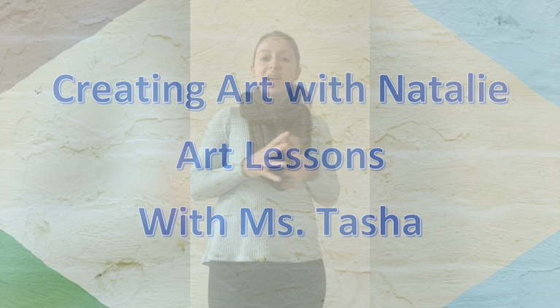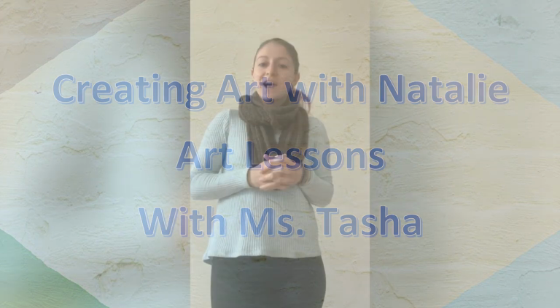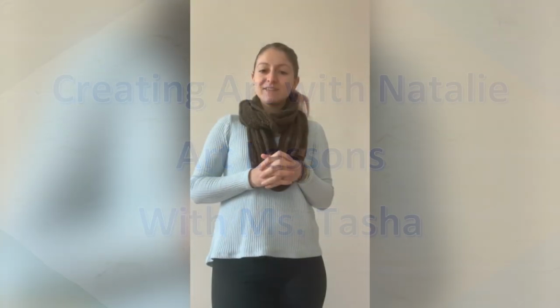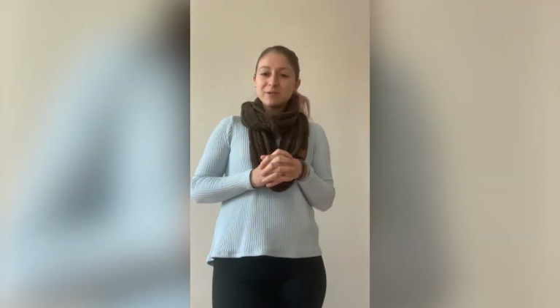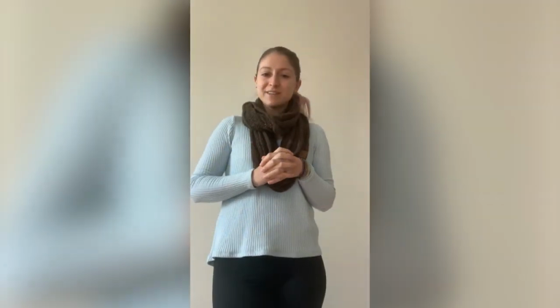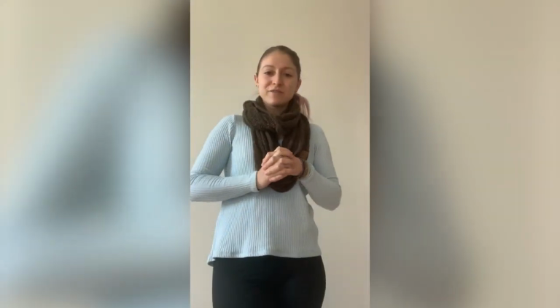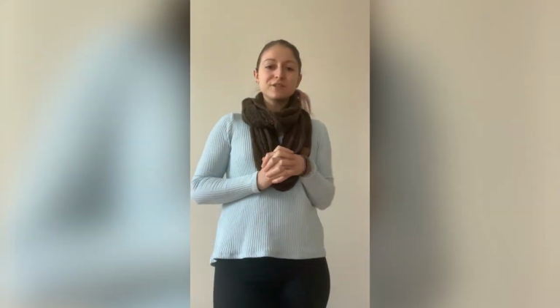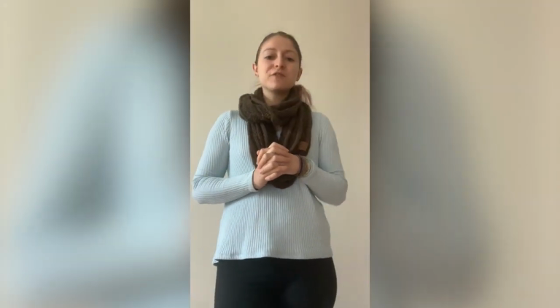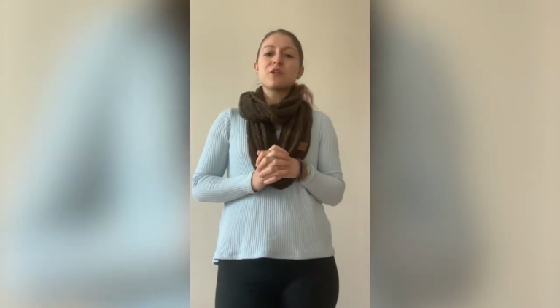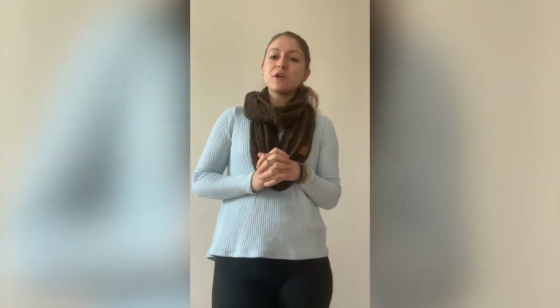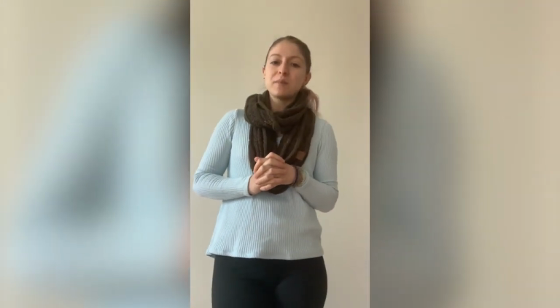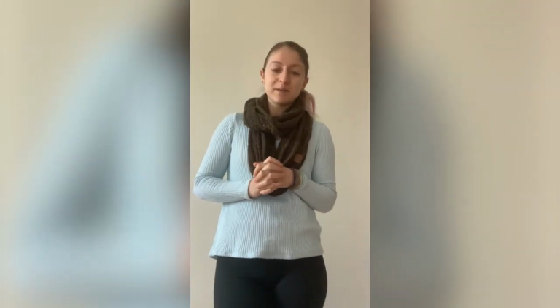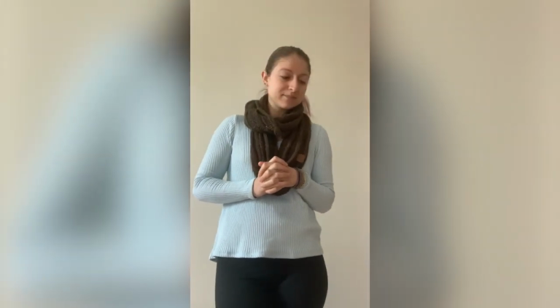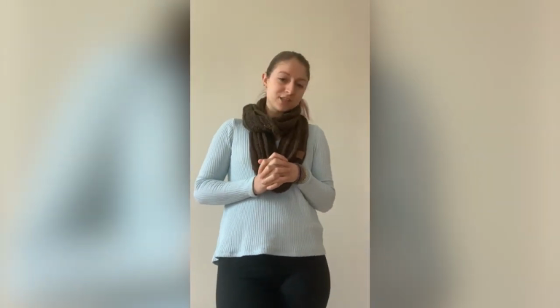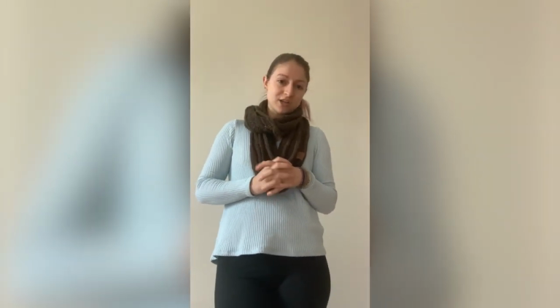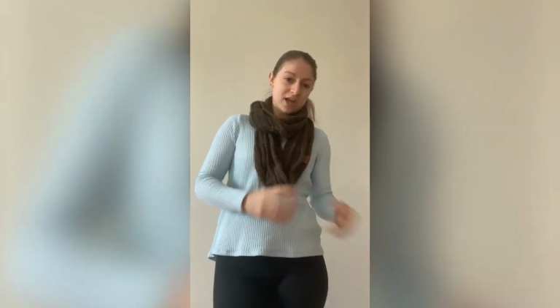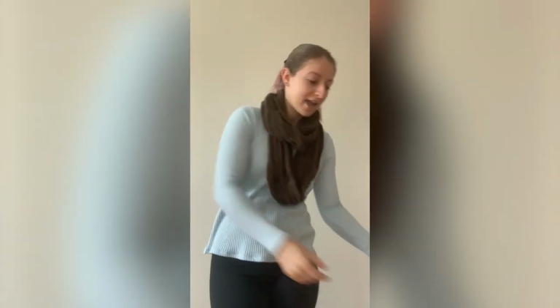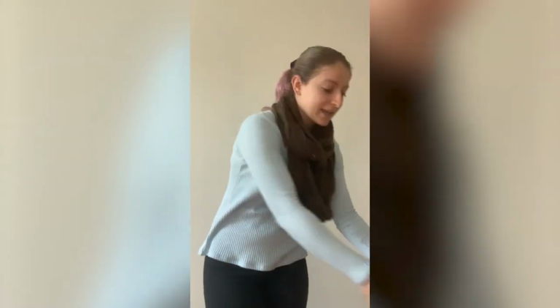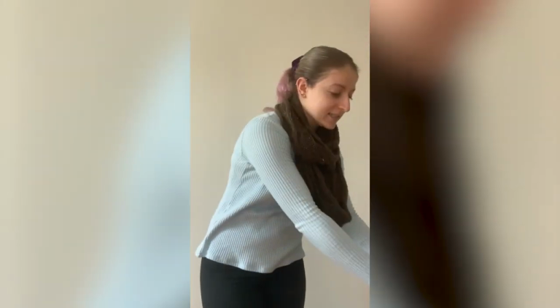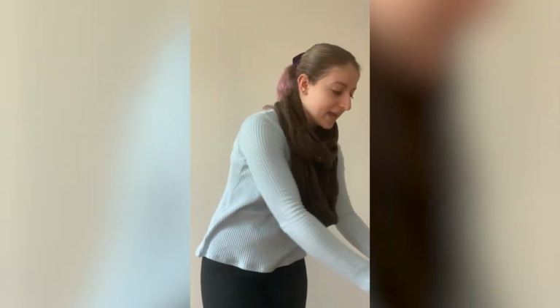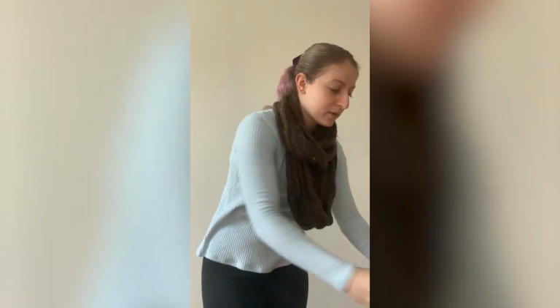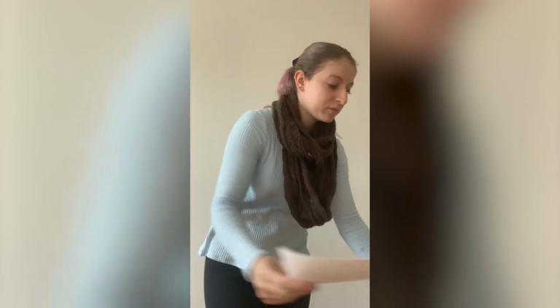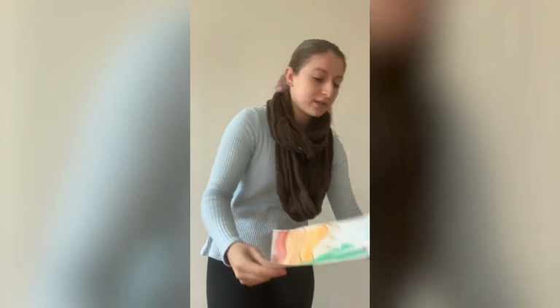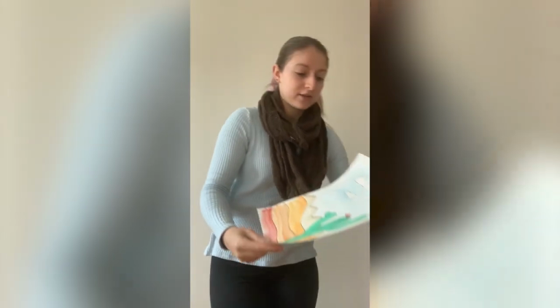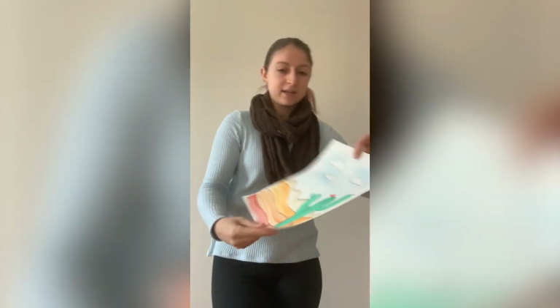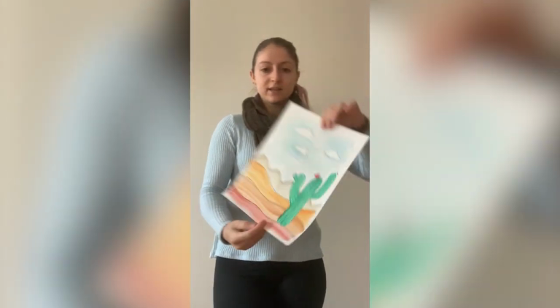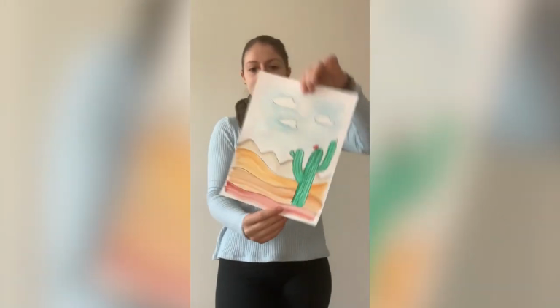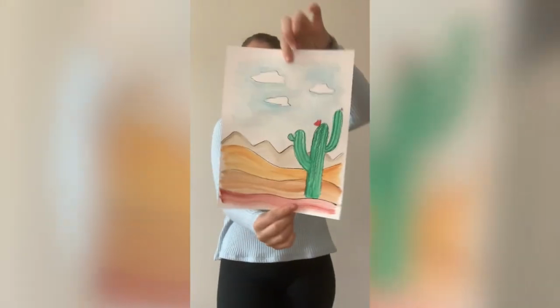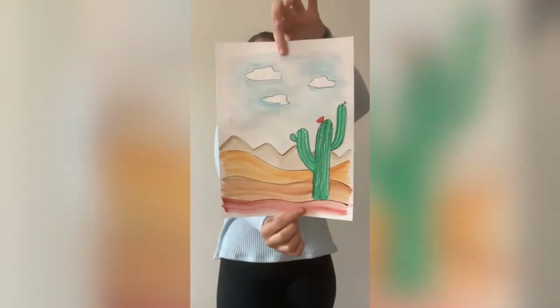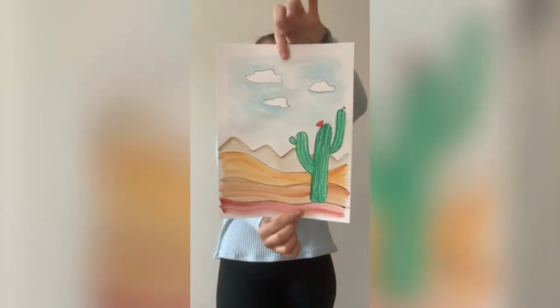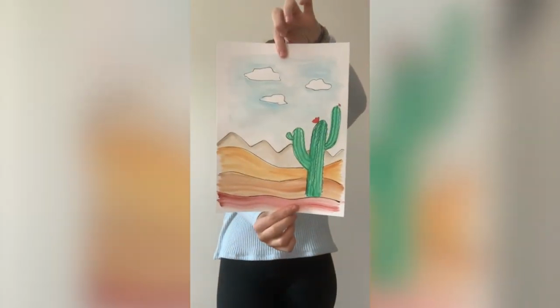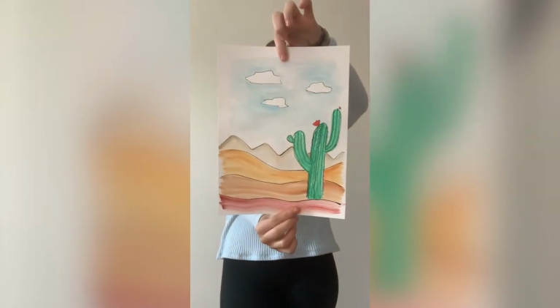Hi everyone! For those of you who don't know, my name is Miss Tasha and today we will be learning this fun desert scene.